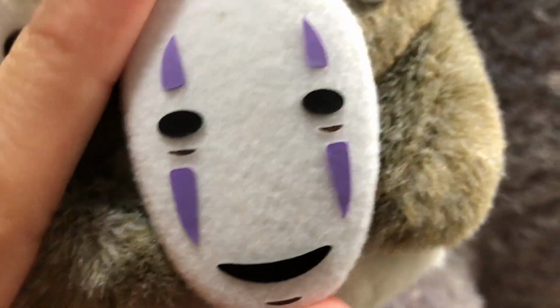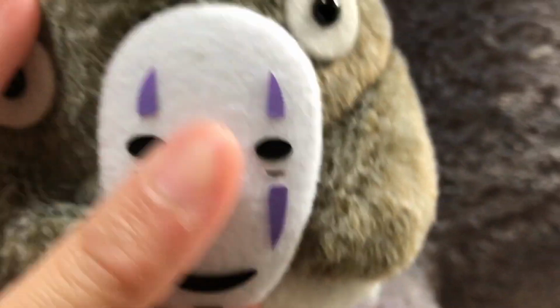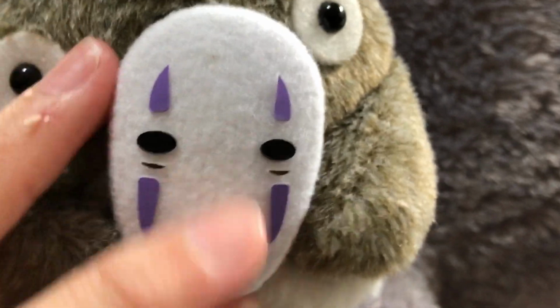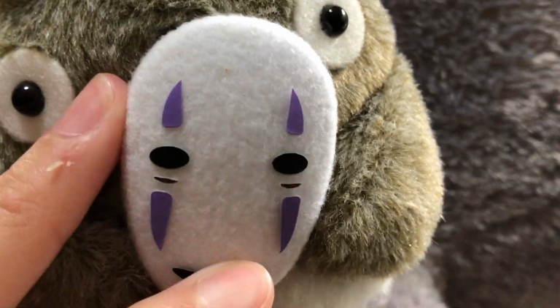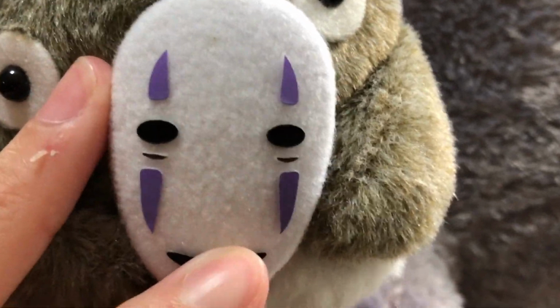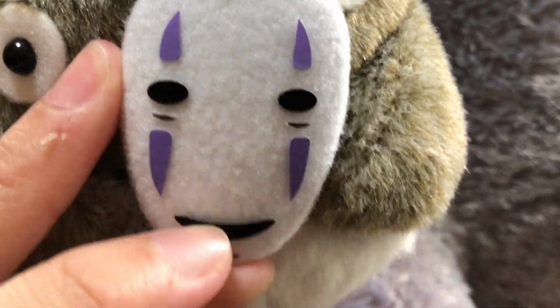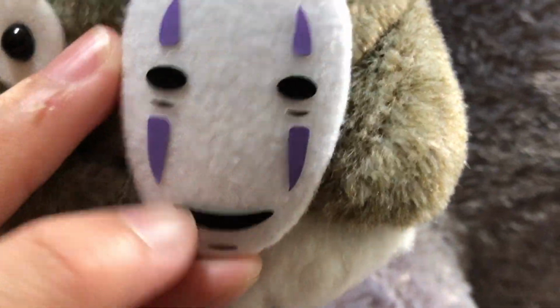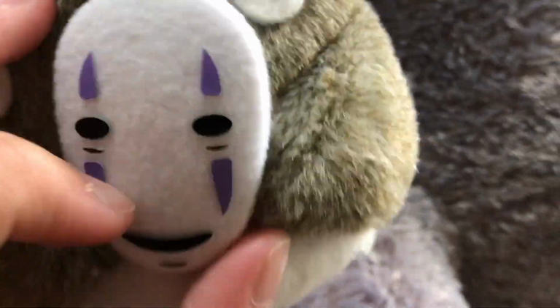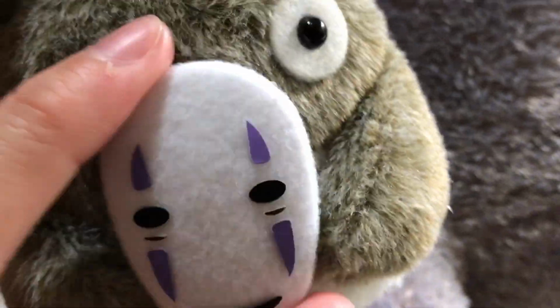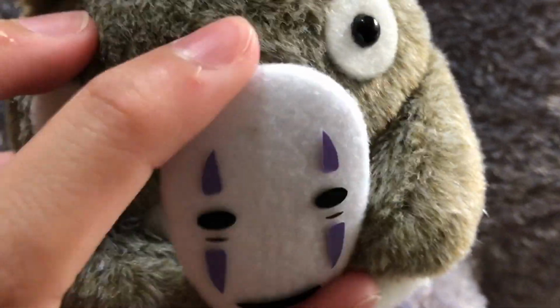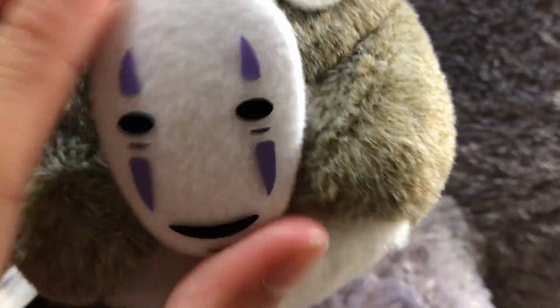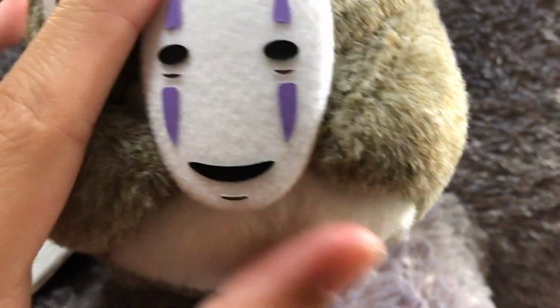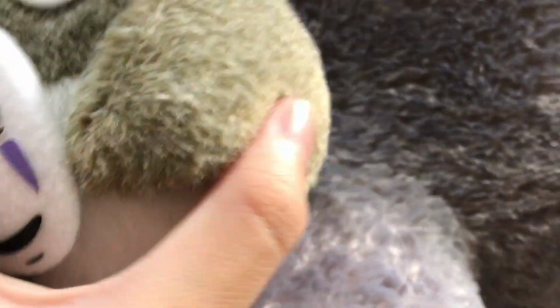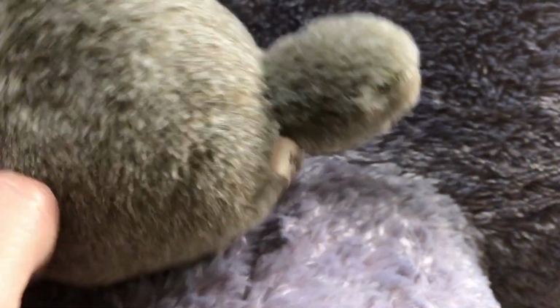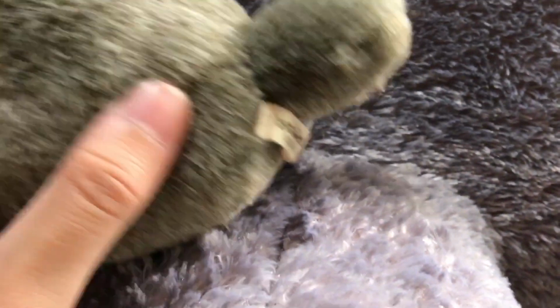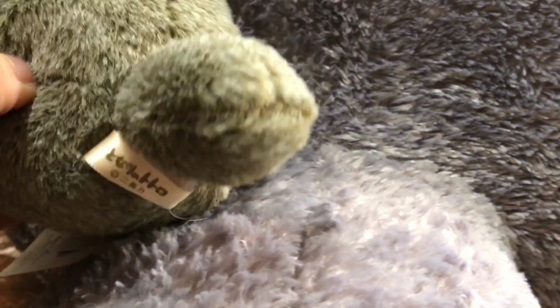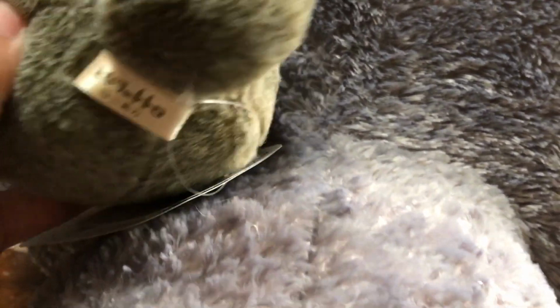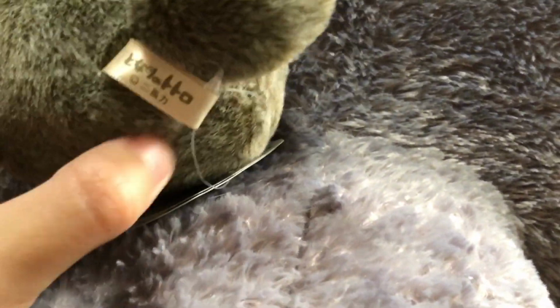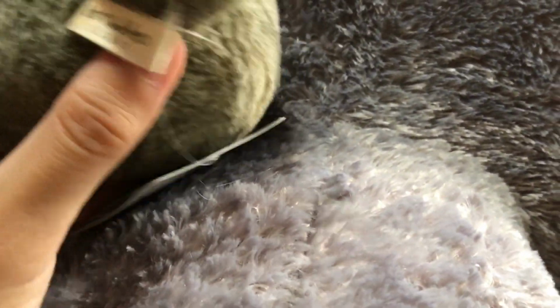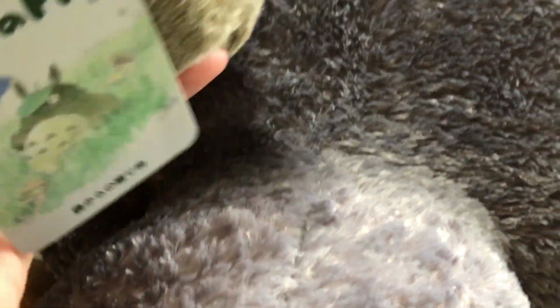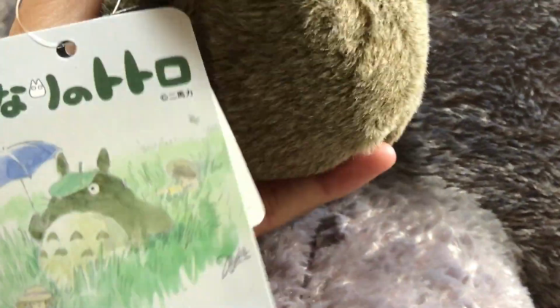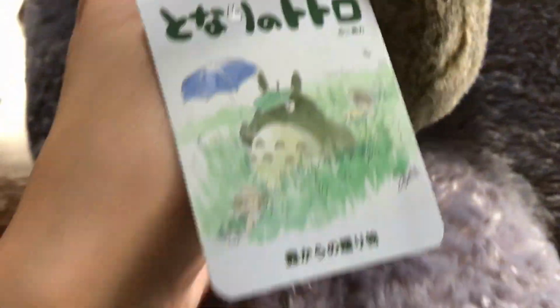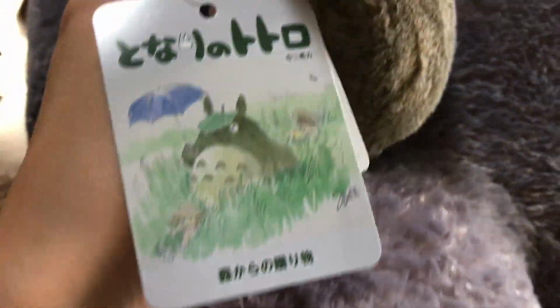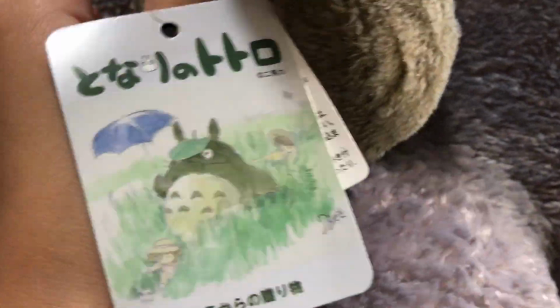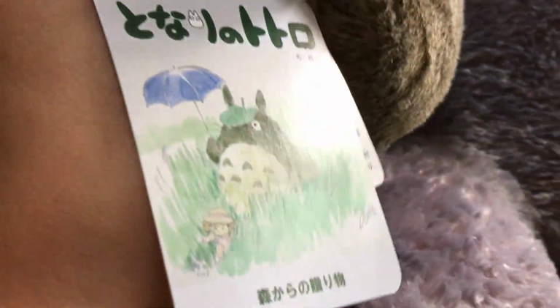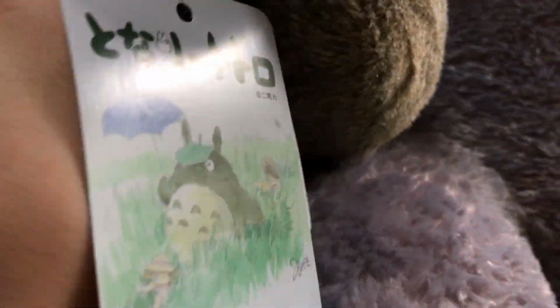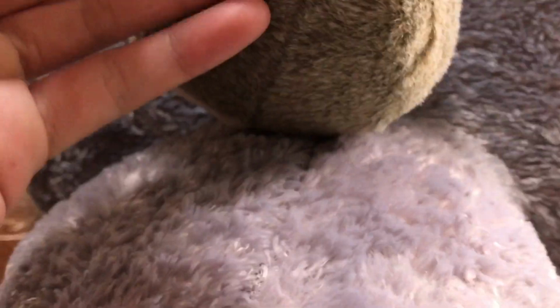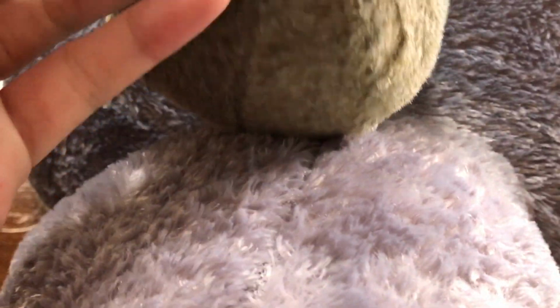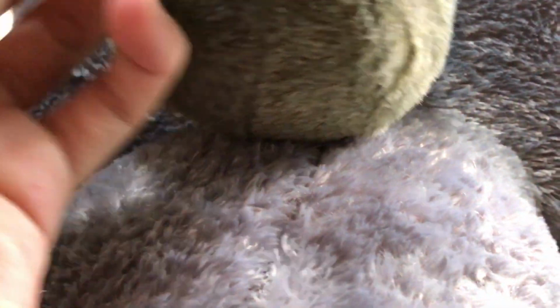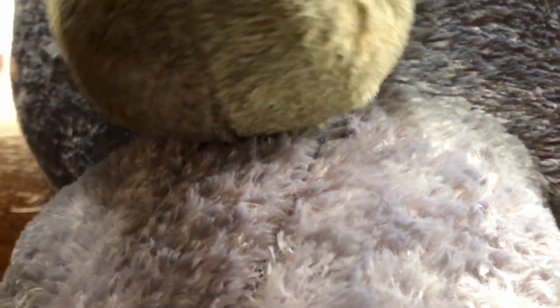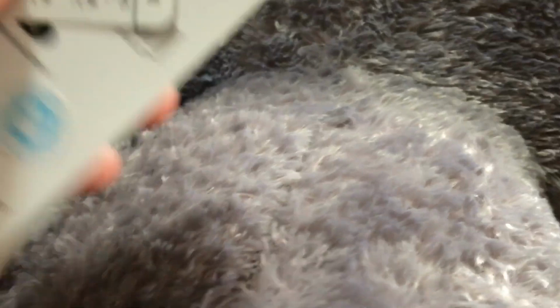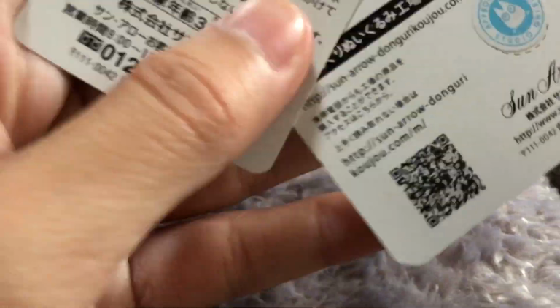Here's the little No Face monster face — it's not plastic. Tail. Tag. There's such a cute tag, but I always cut it off.